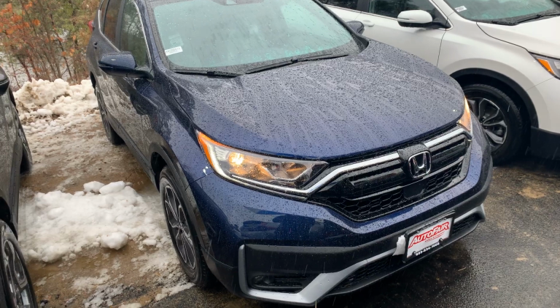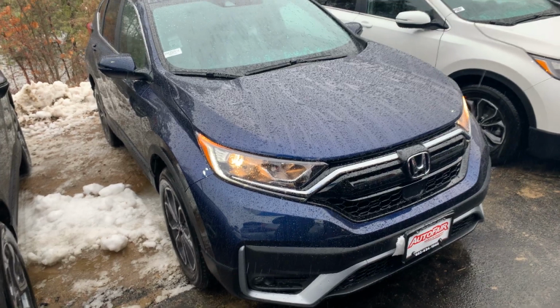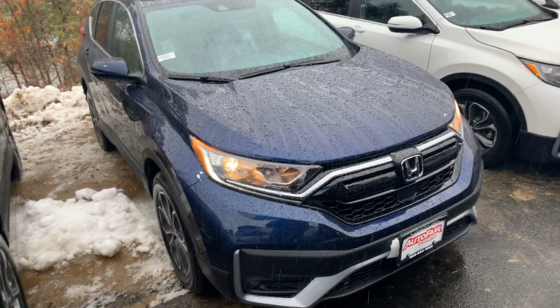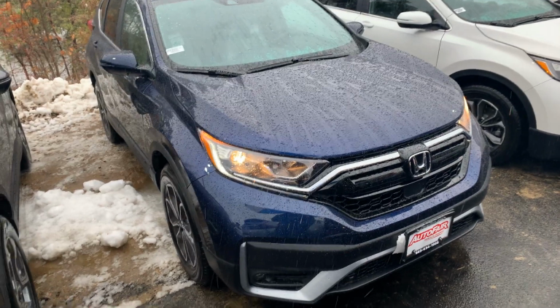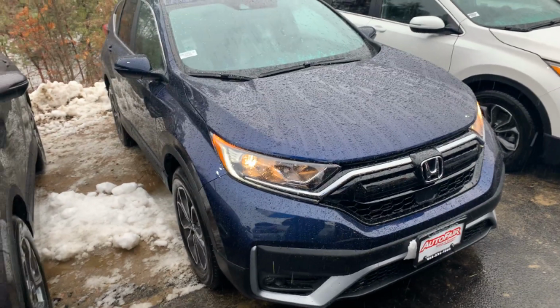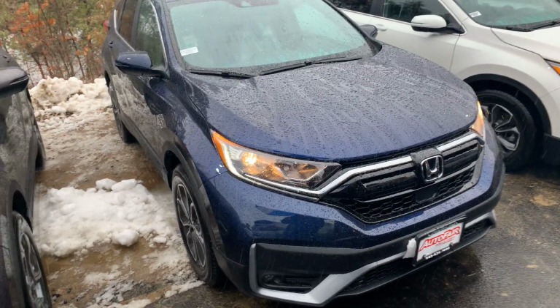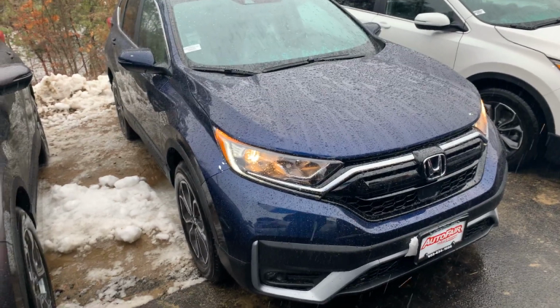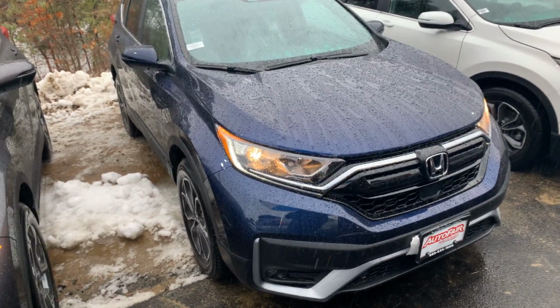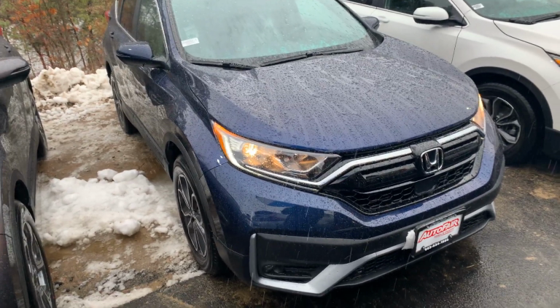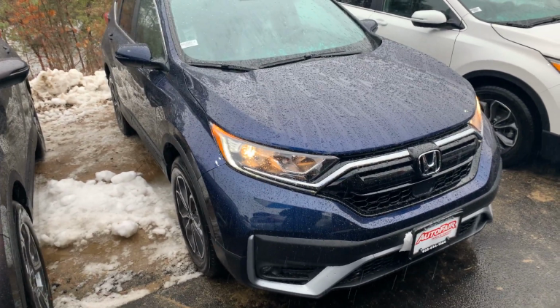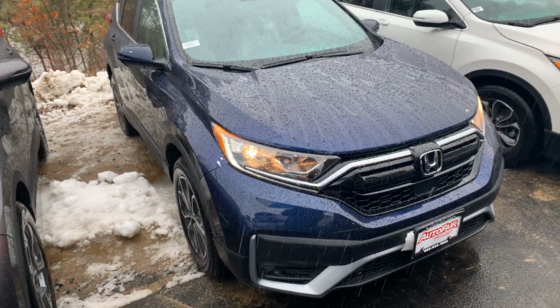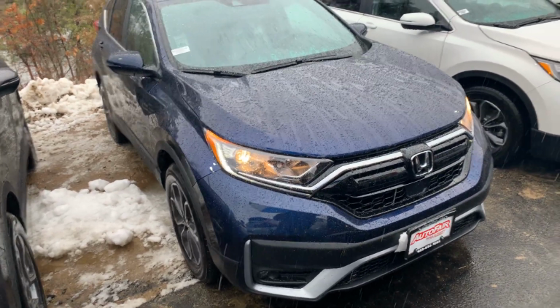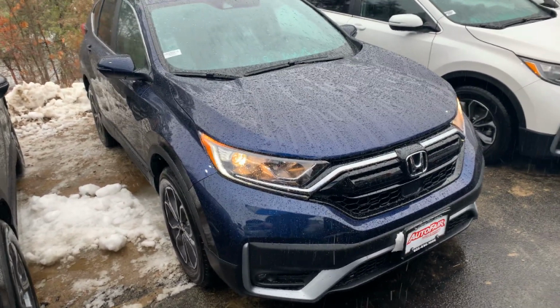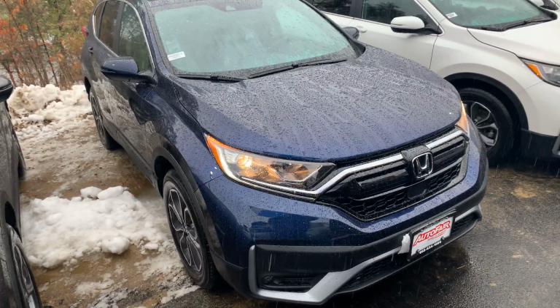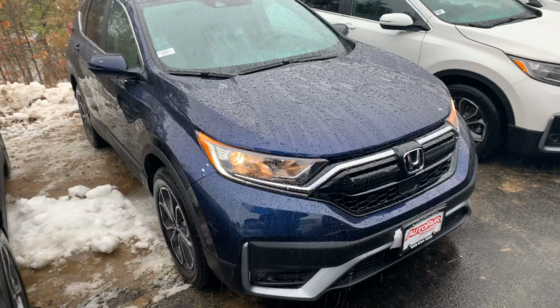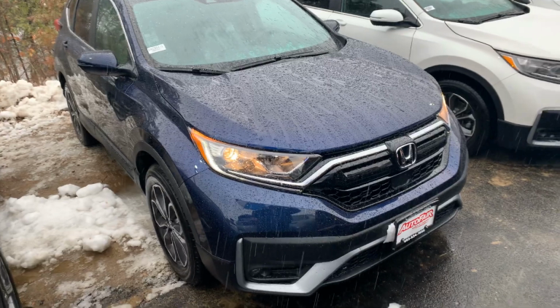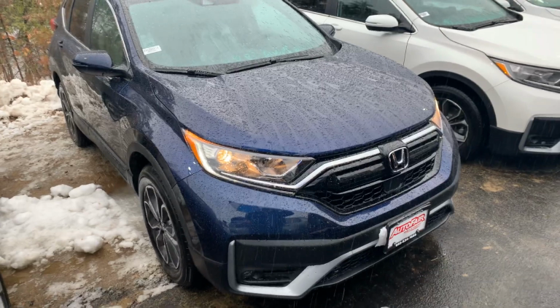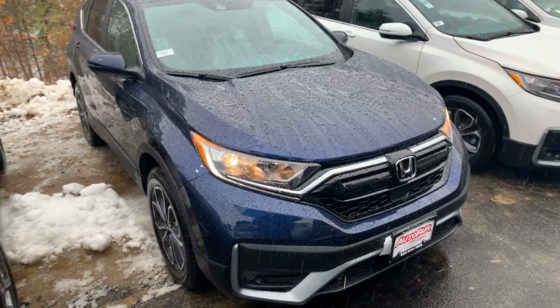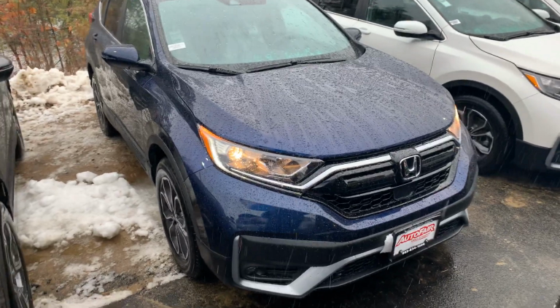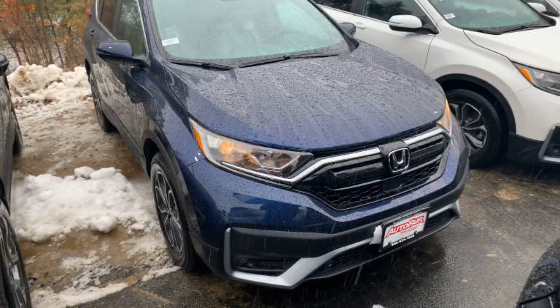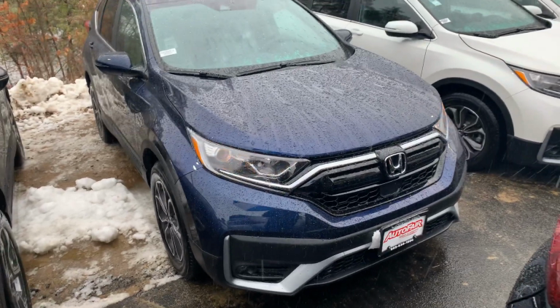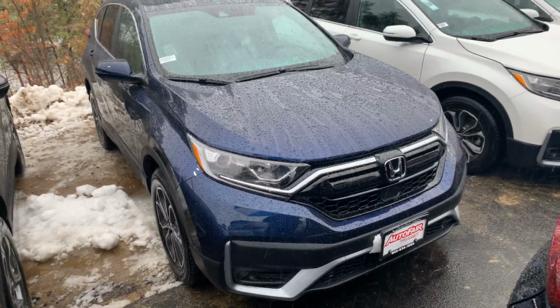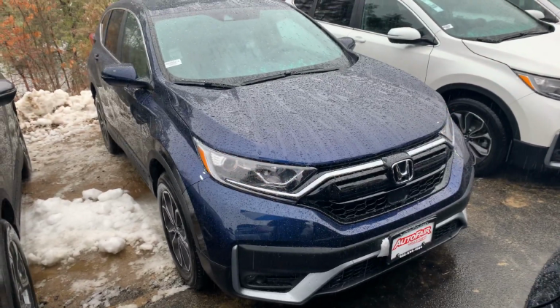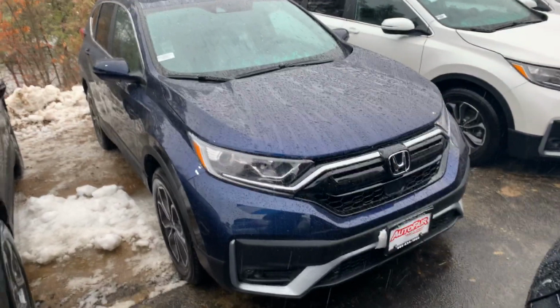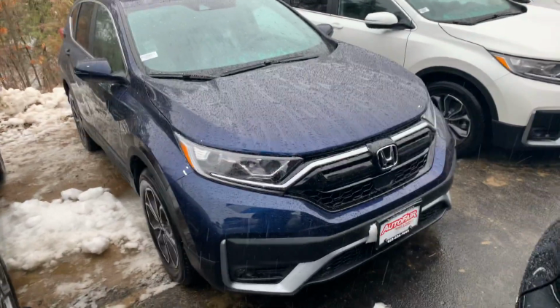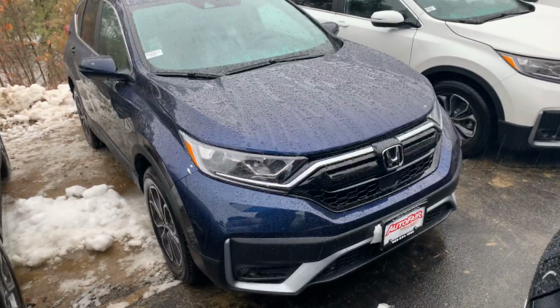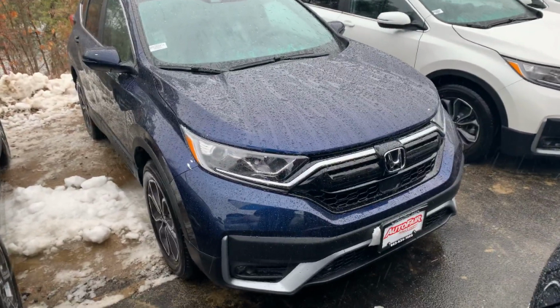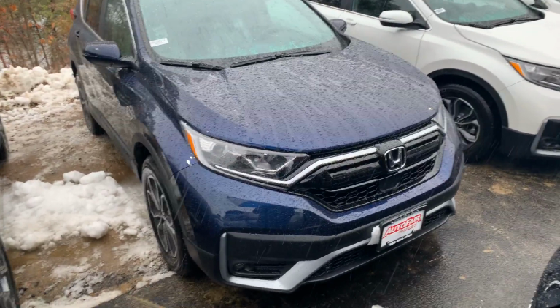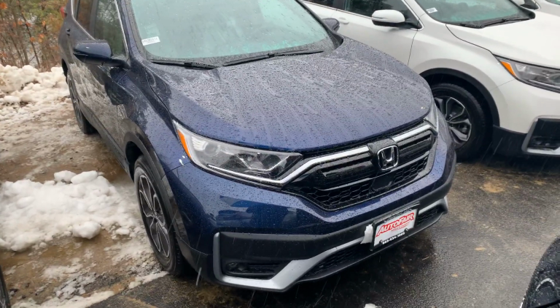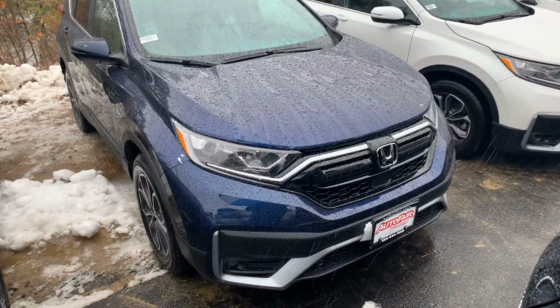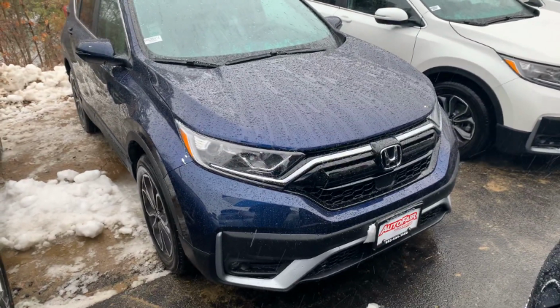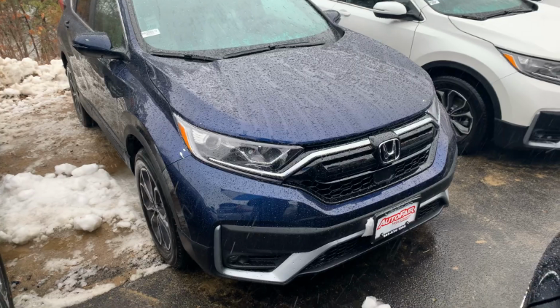Hi Jennifer, my name is Steve. I work down at Autofare Honda in Manchester. I just wanted to do a quick walk-around video for you on the 2020 all-wheel drive Honda CR-V EXL.